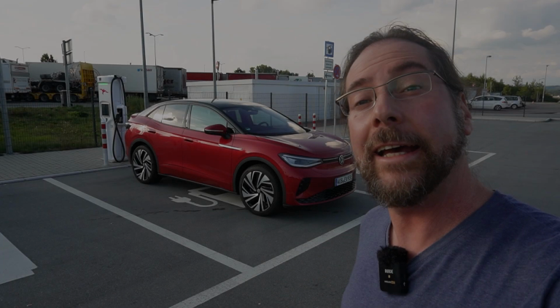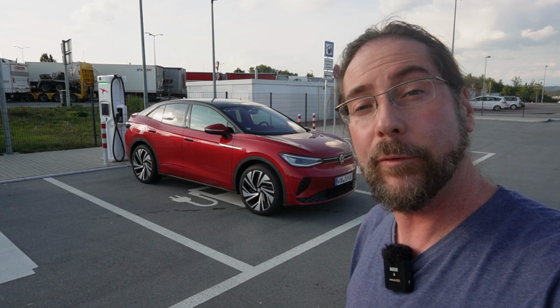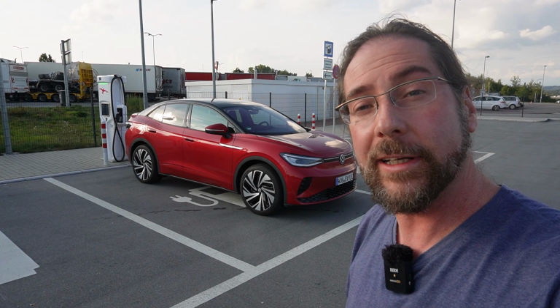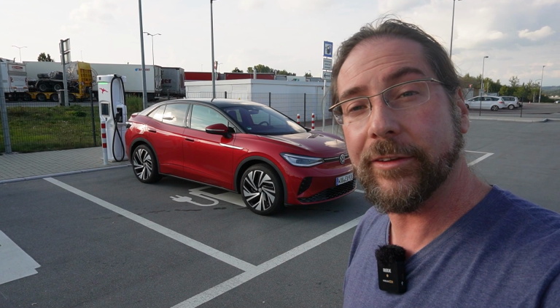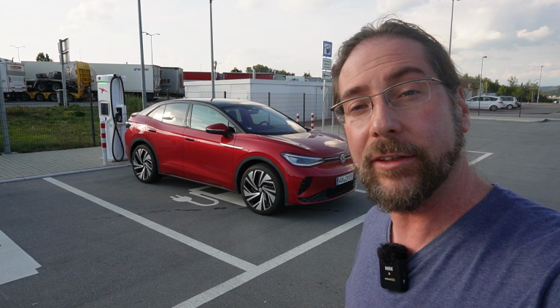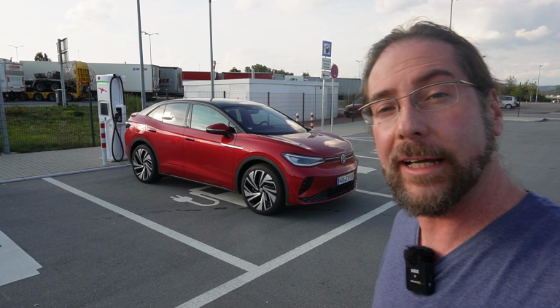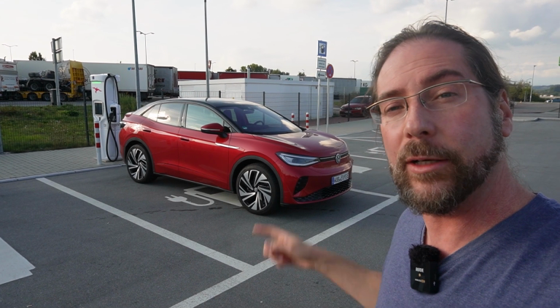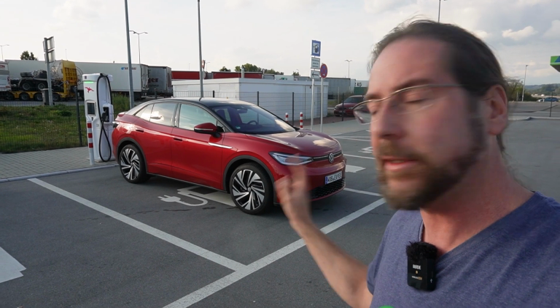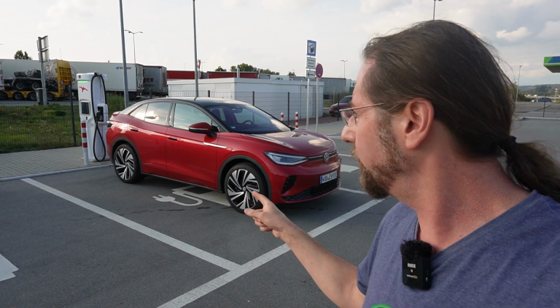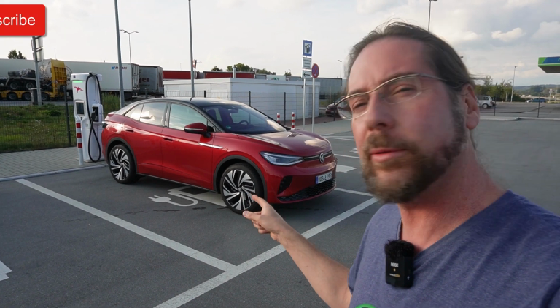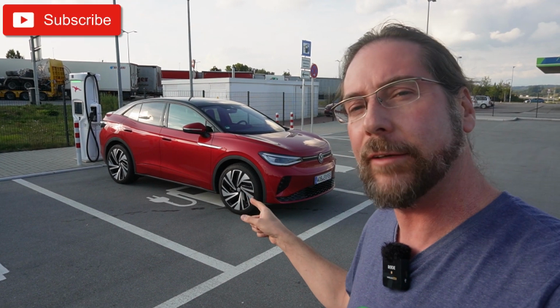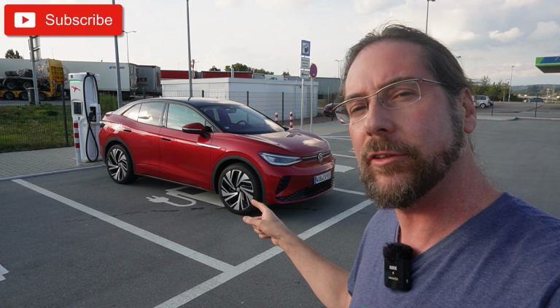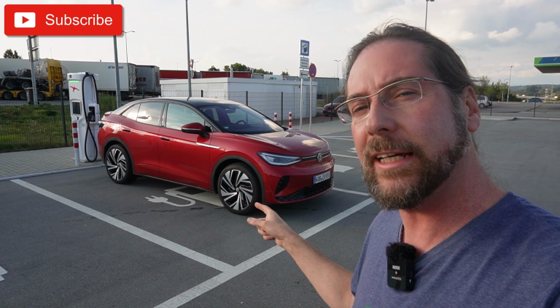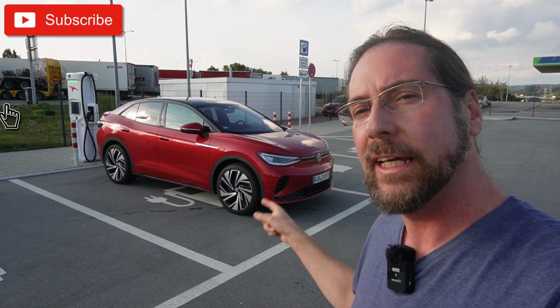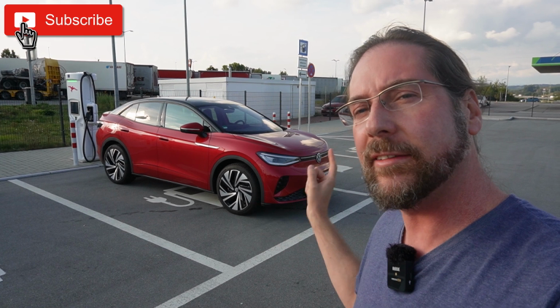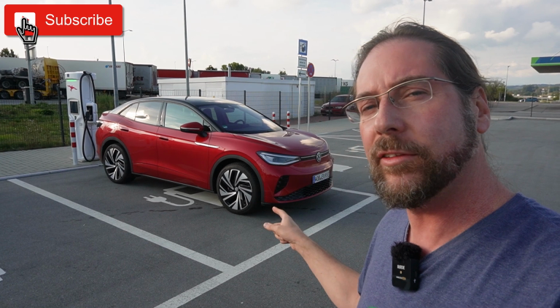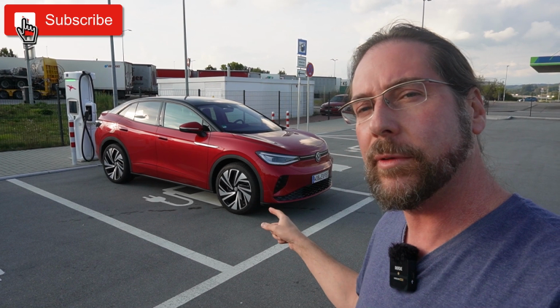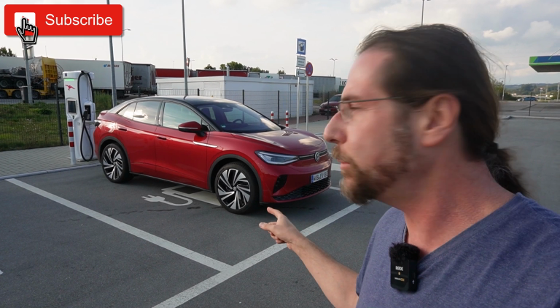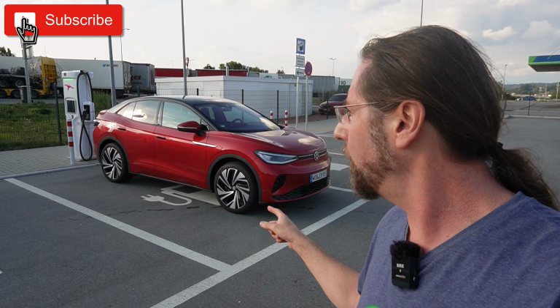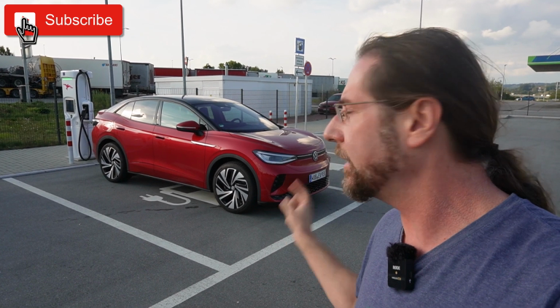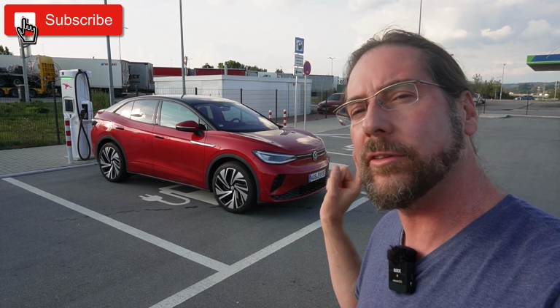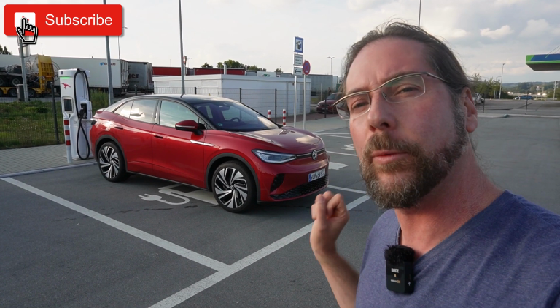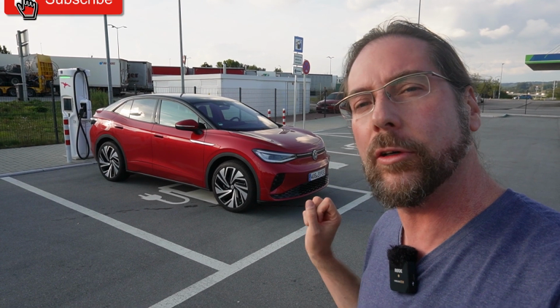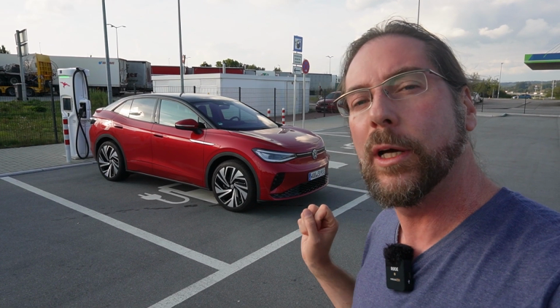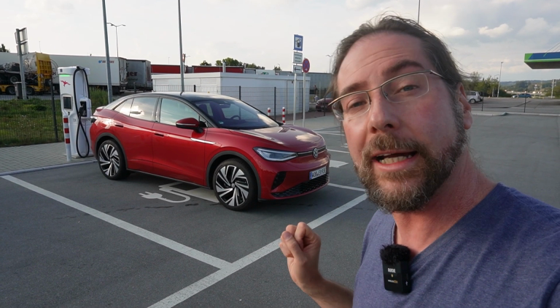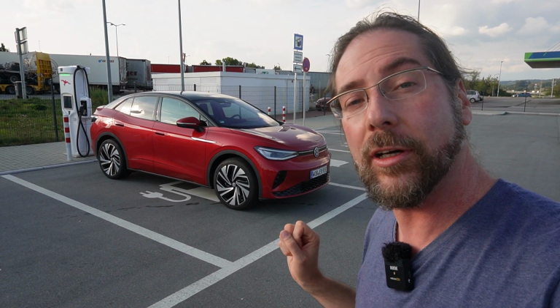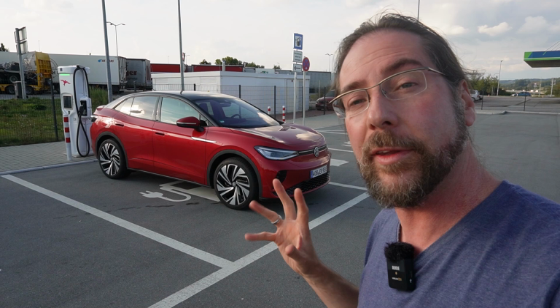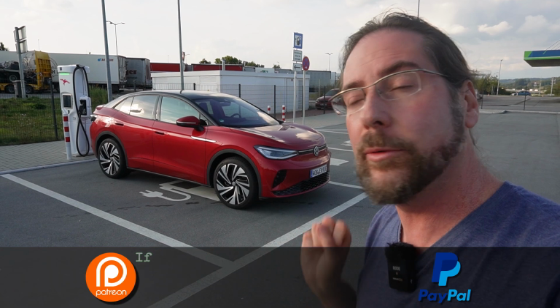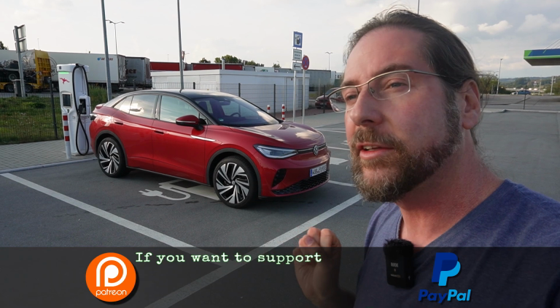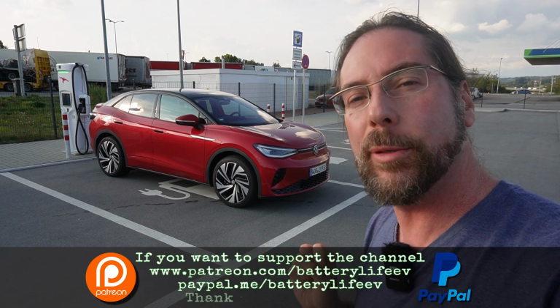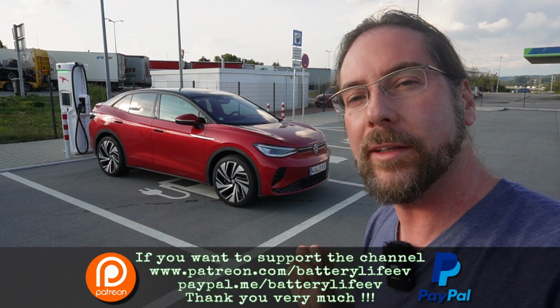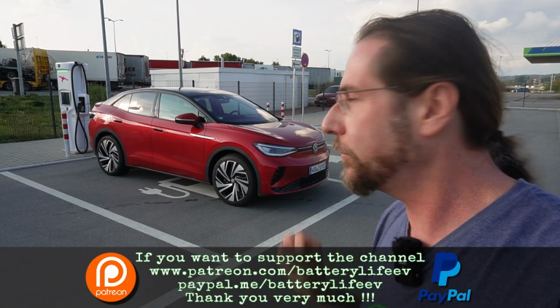Hello everyone and thanks for hanging out with me. This is the Volkswagen ID5 GTX. It has ID software 3.1 on it and today I want to show you plug and charge with the new 3.1 software.